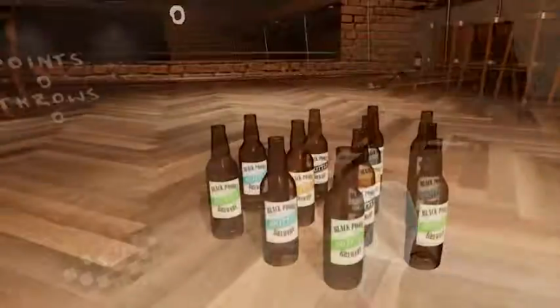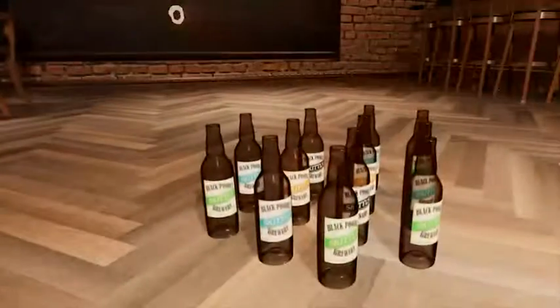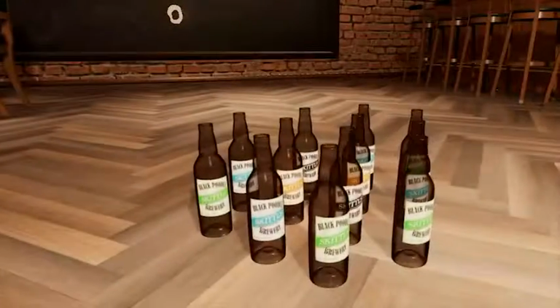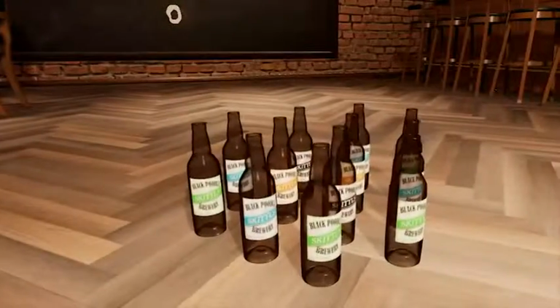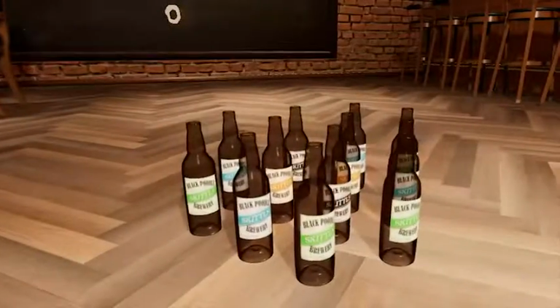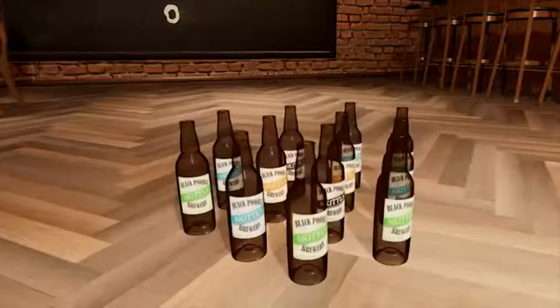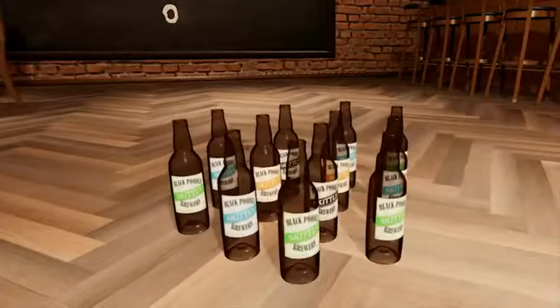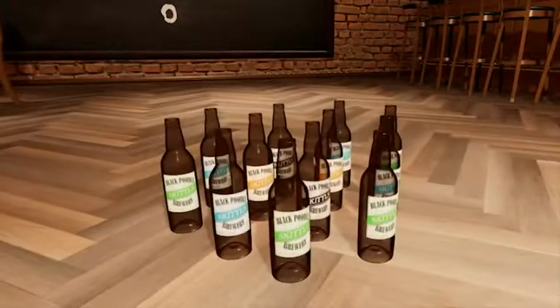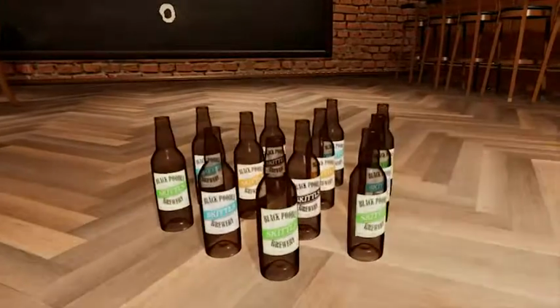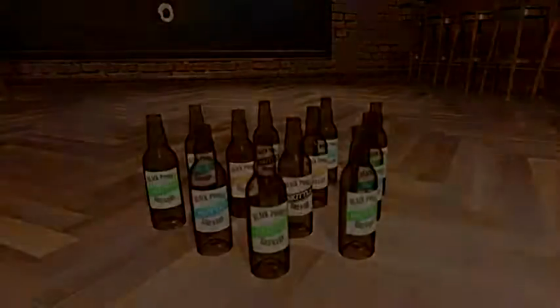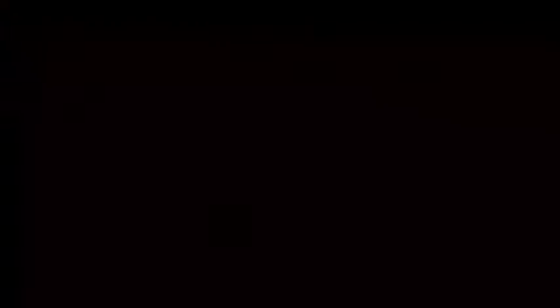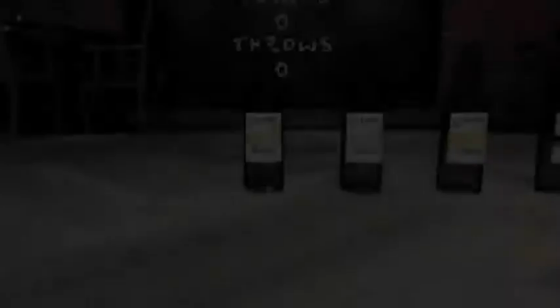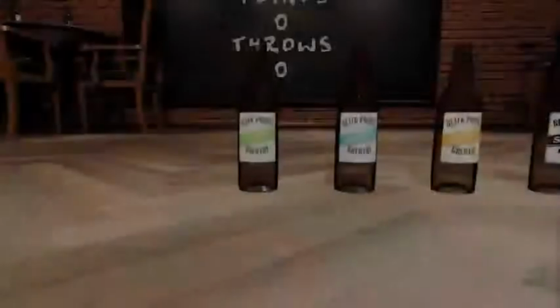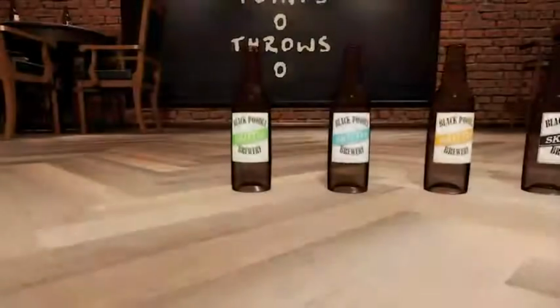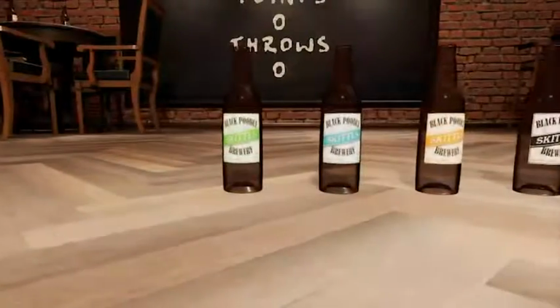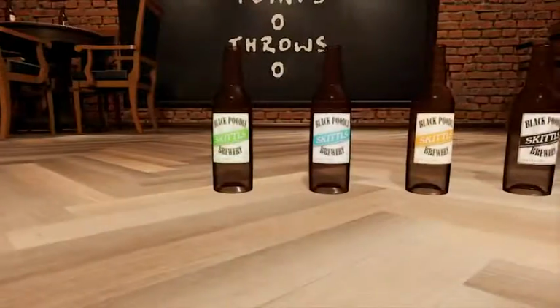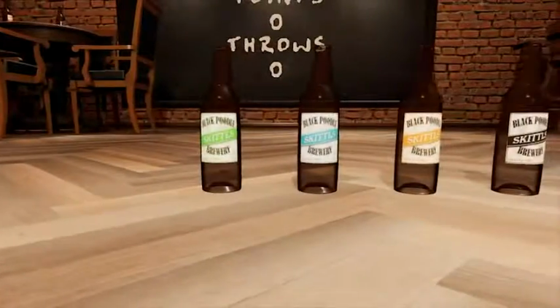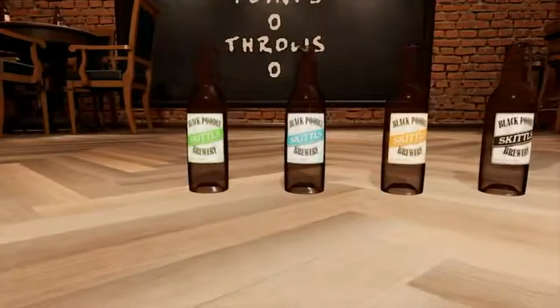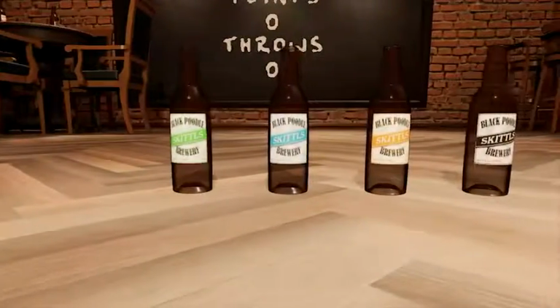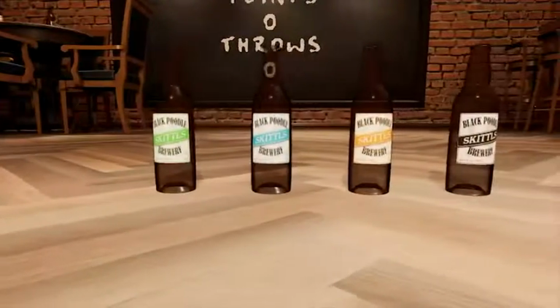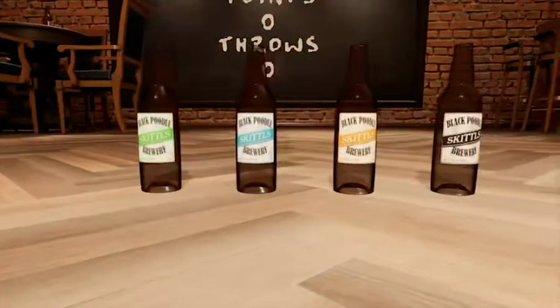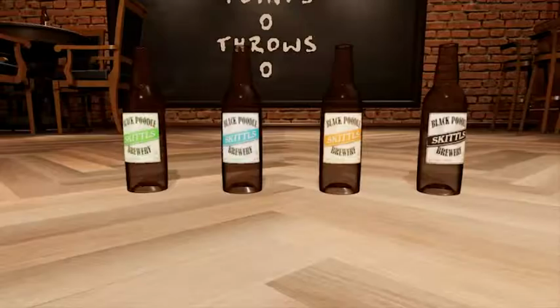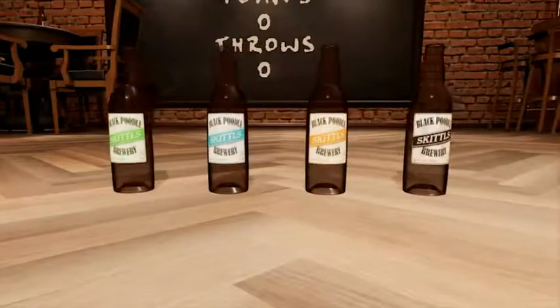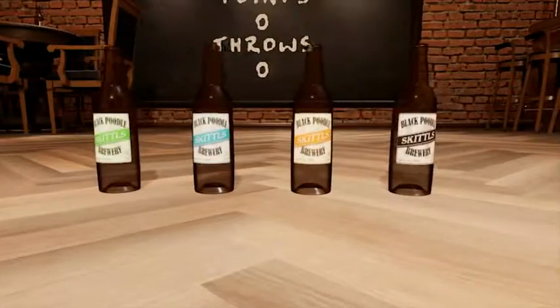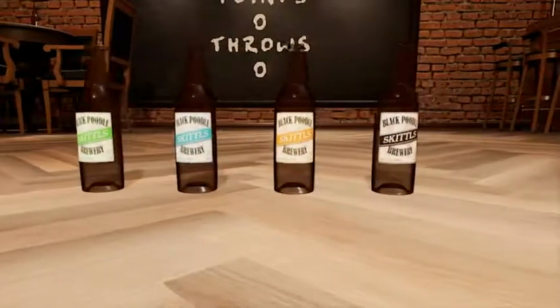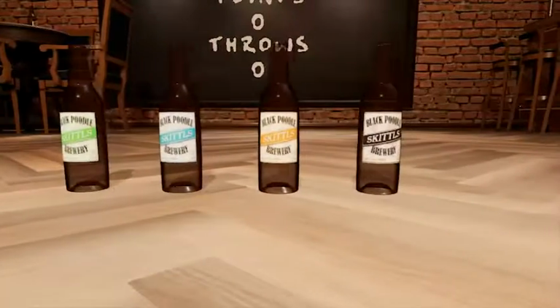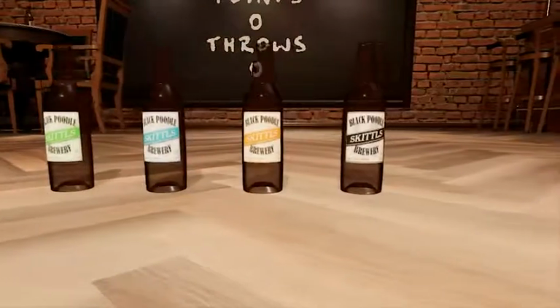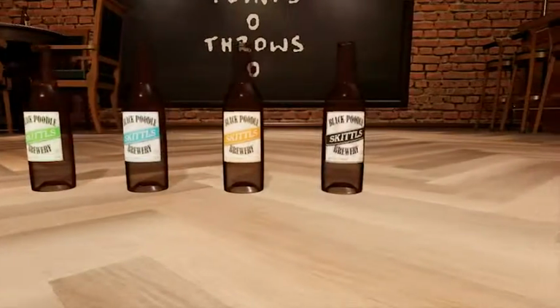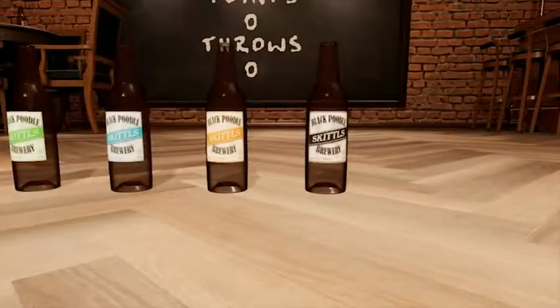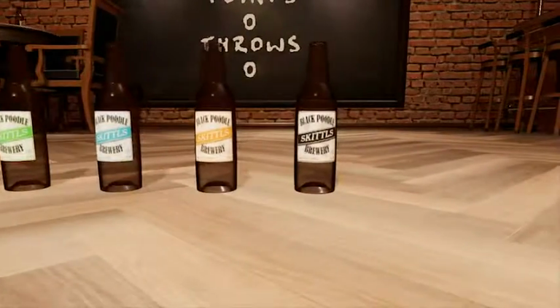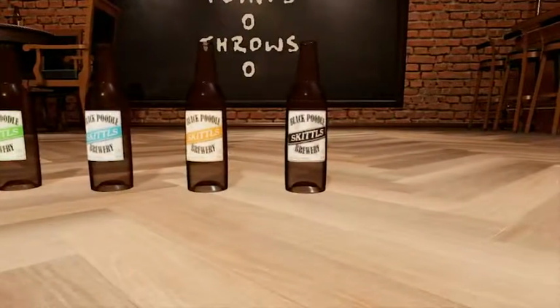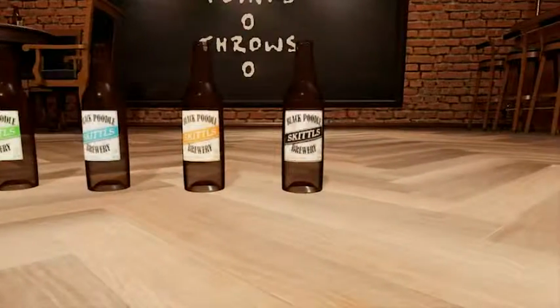Each colored label gives you a different amount of points. The green label is 1, blue is 3, brown is 5, and the black label is 9 points.